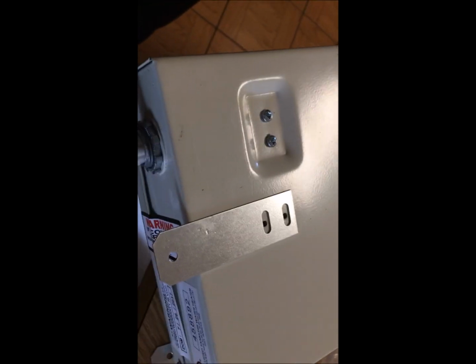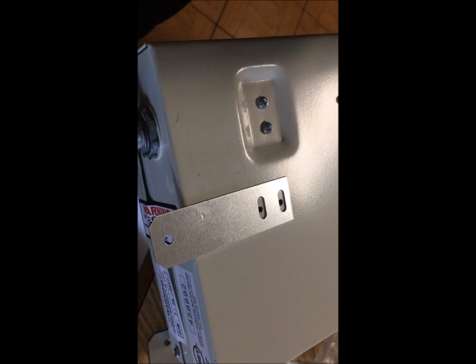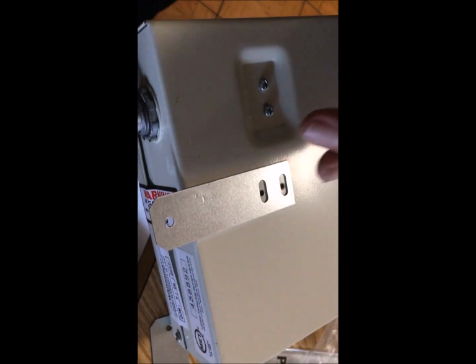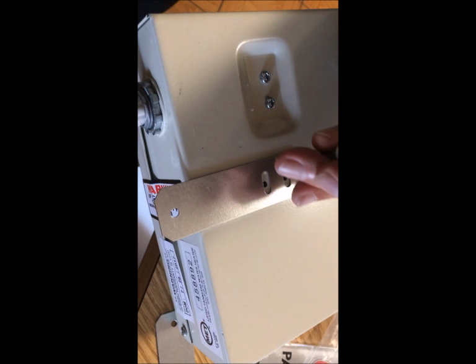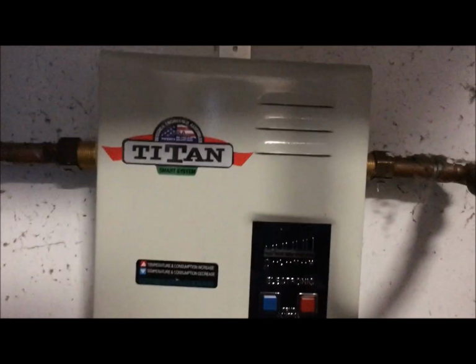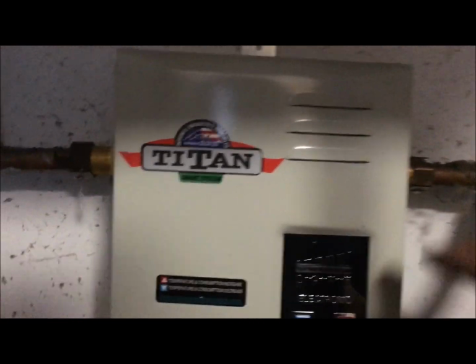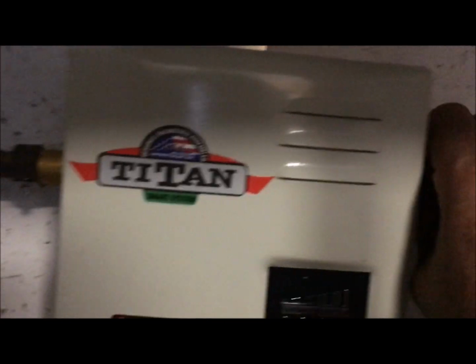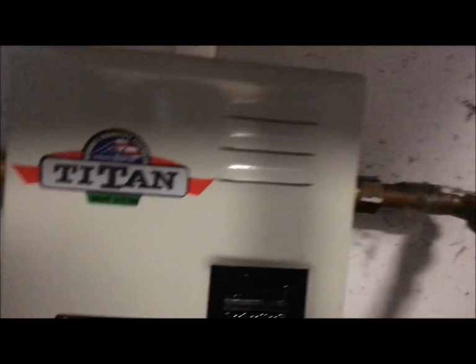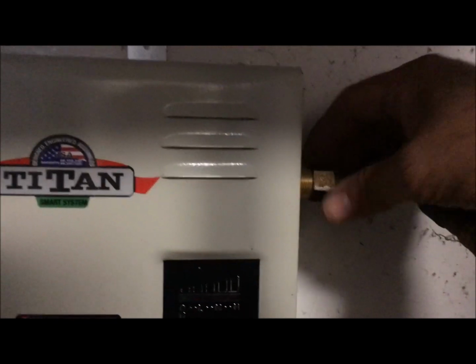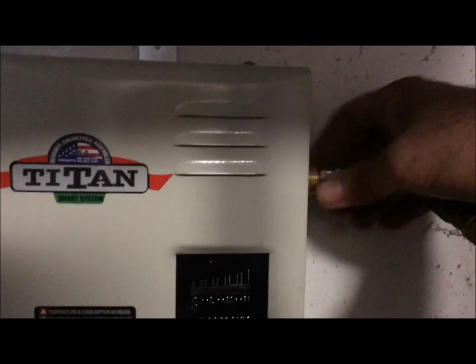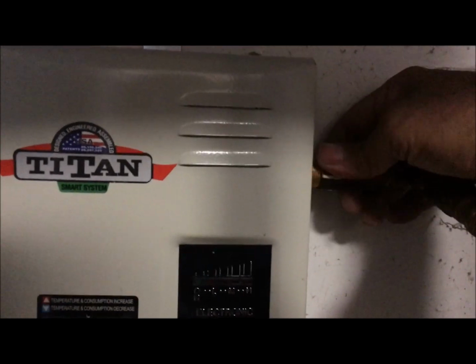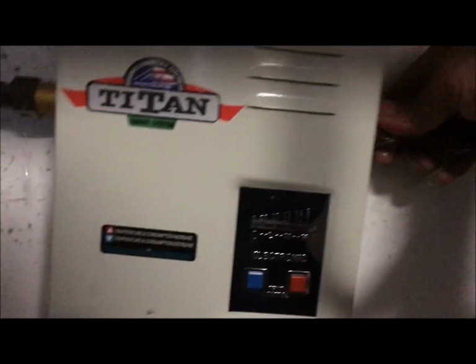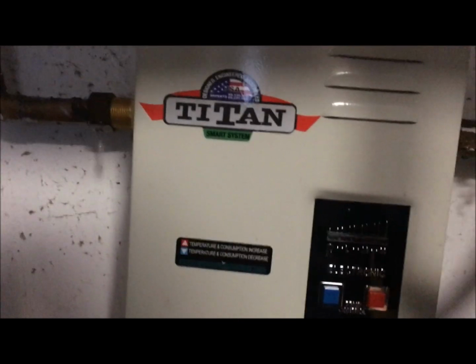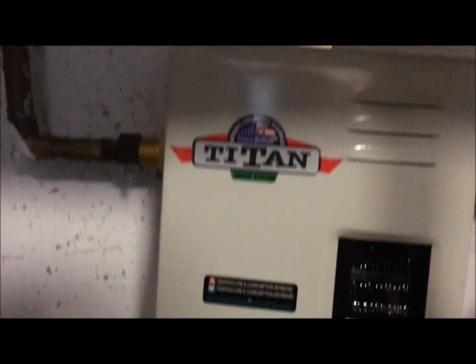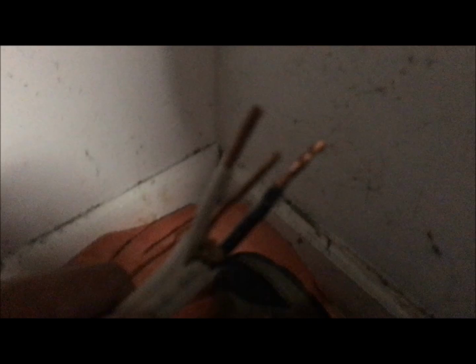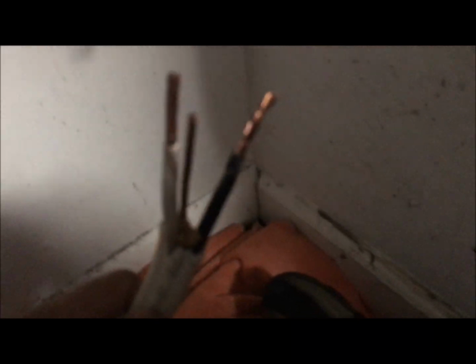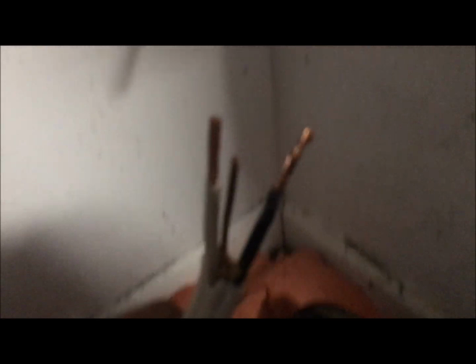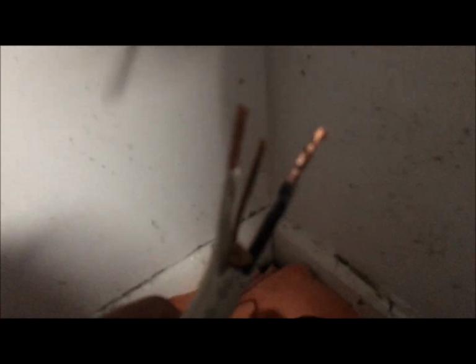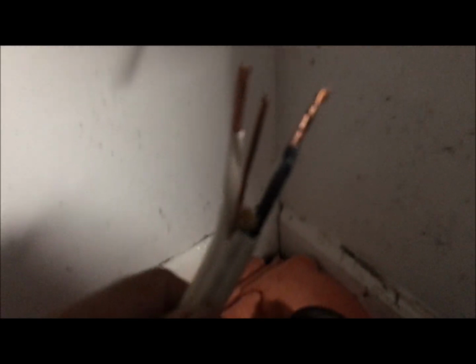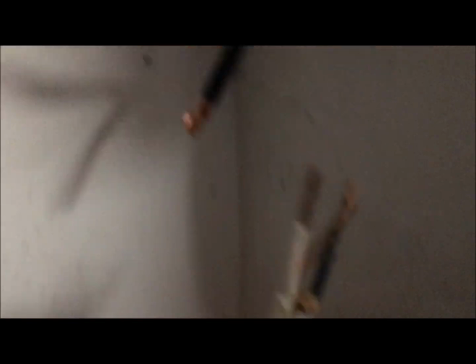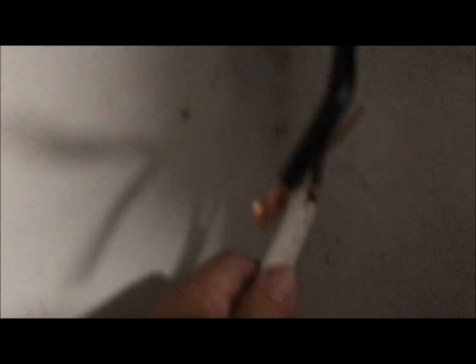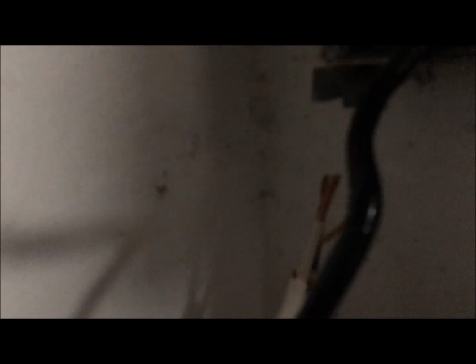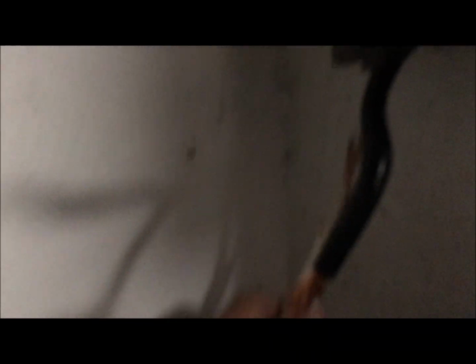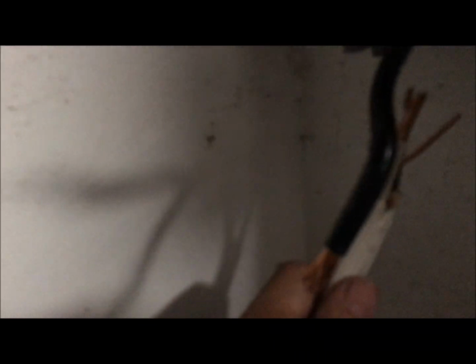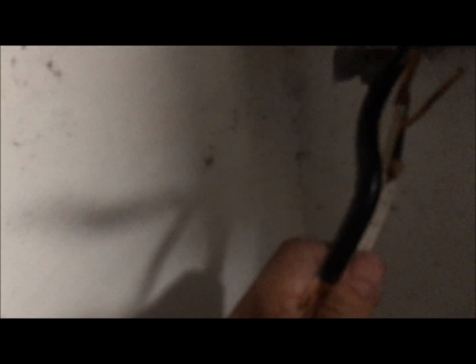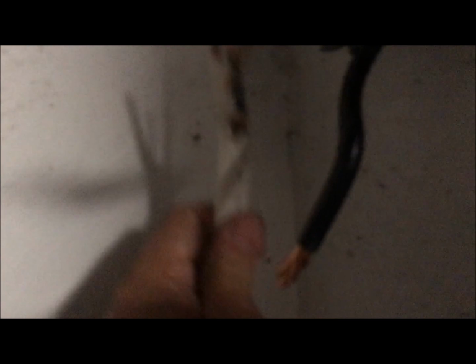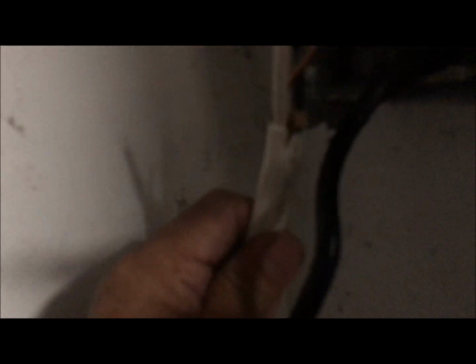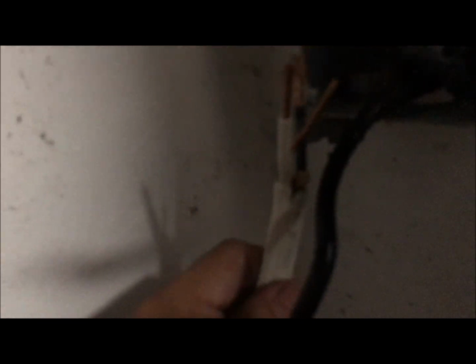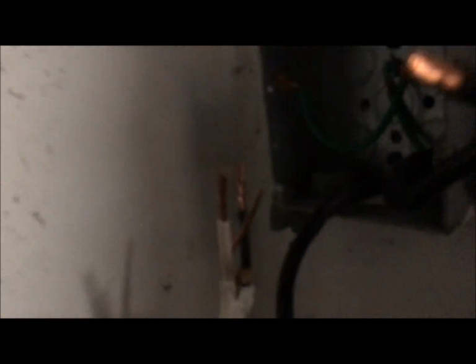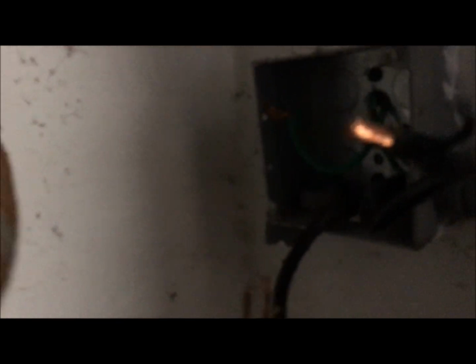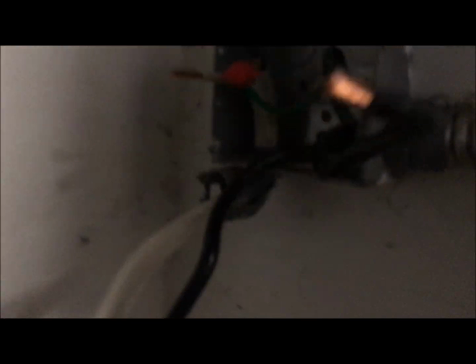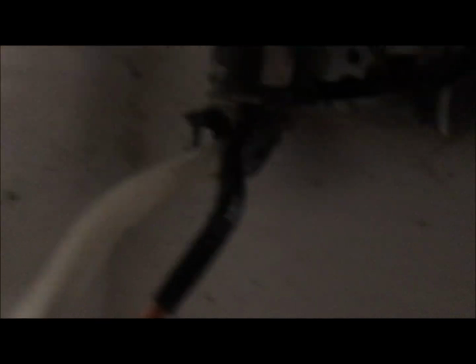Line it up like that. Put it back in and tighten up the fittings. You might have to splice your wires, then run them through the box and hook it up.